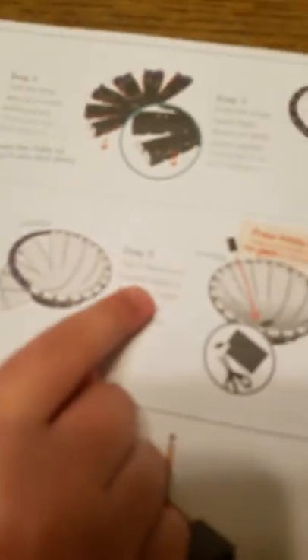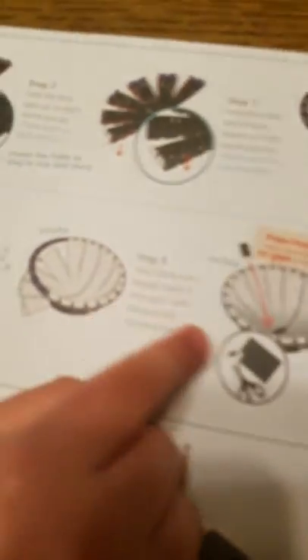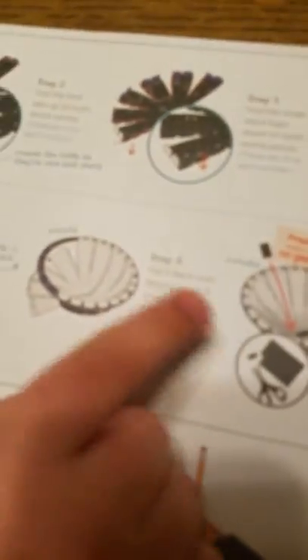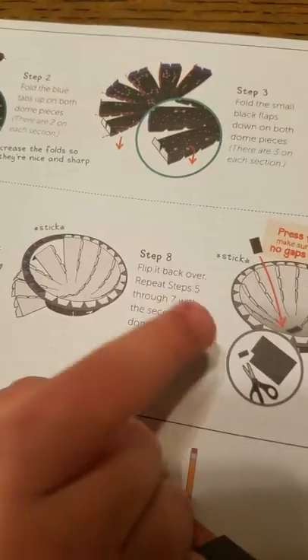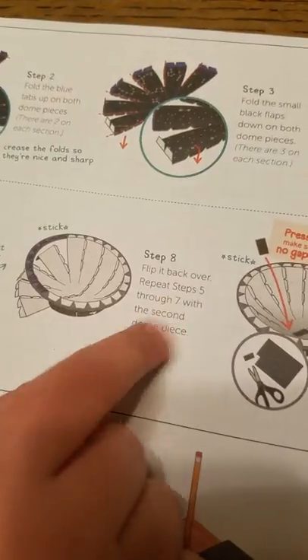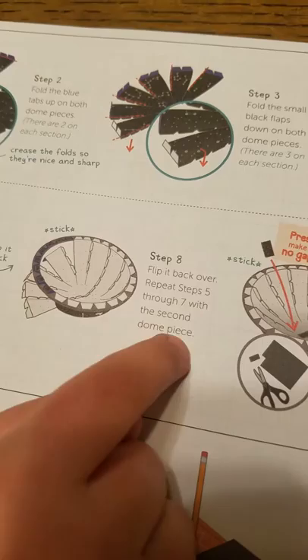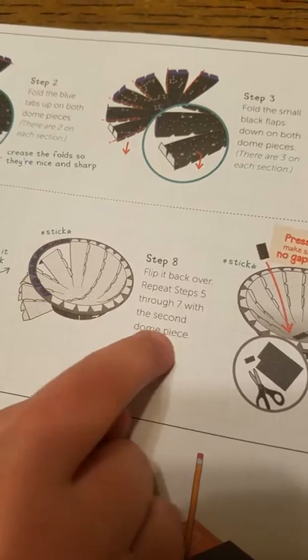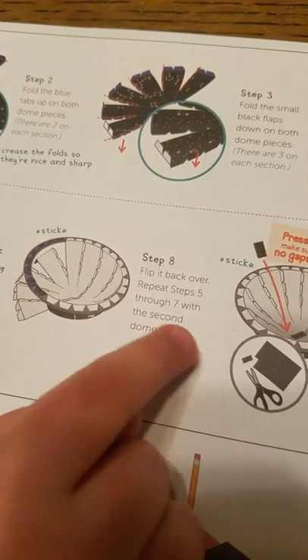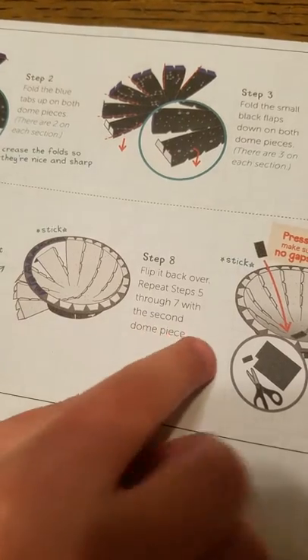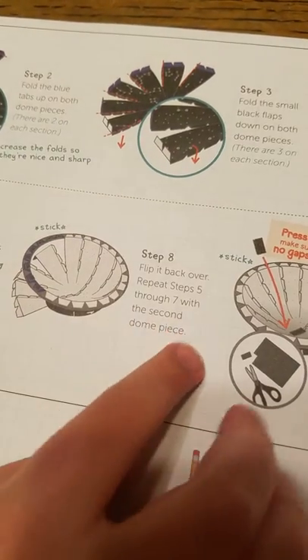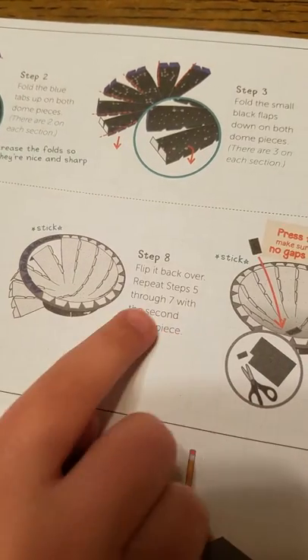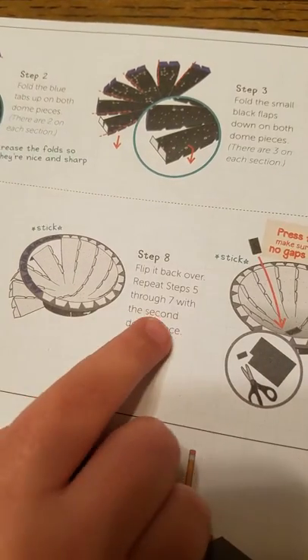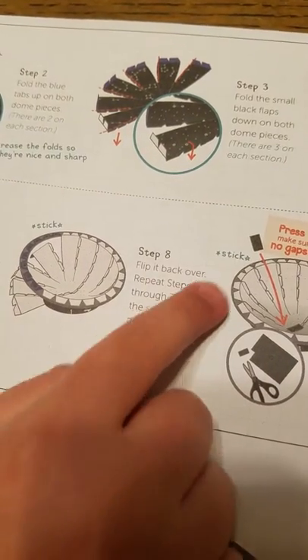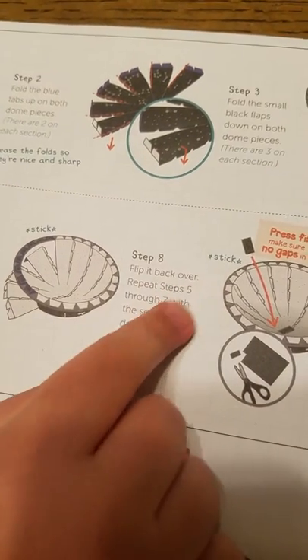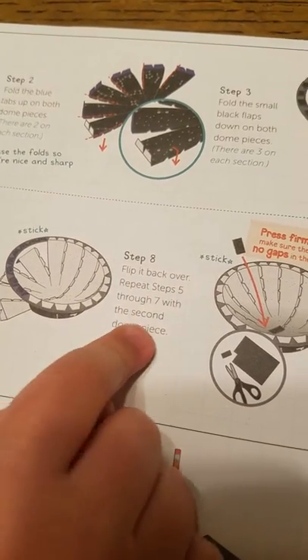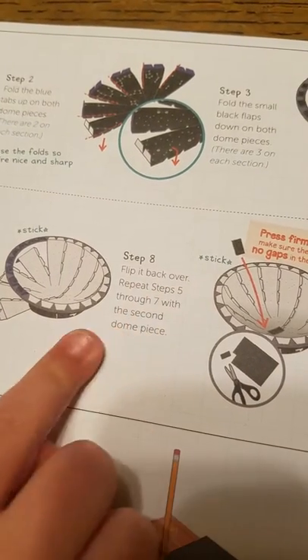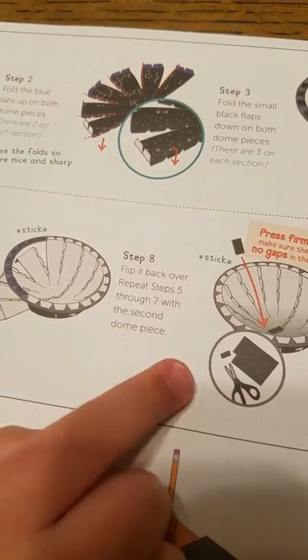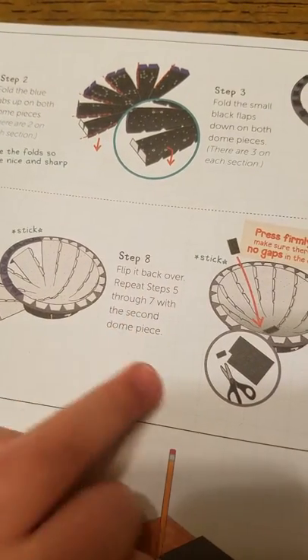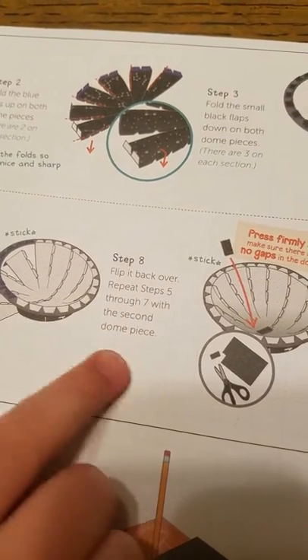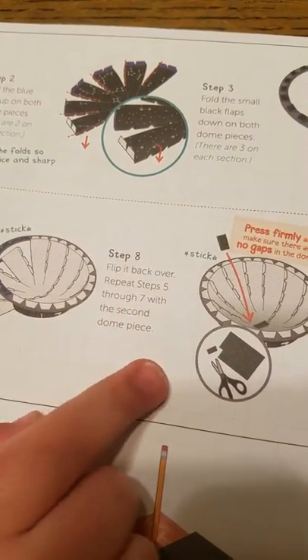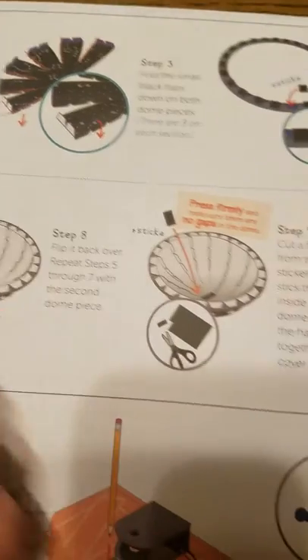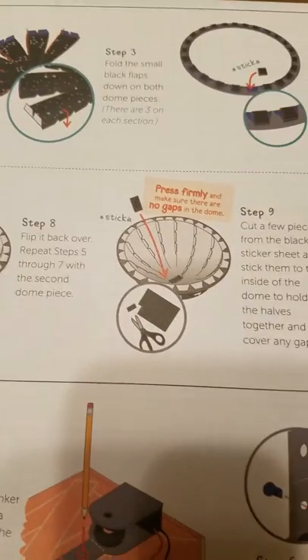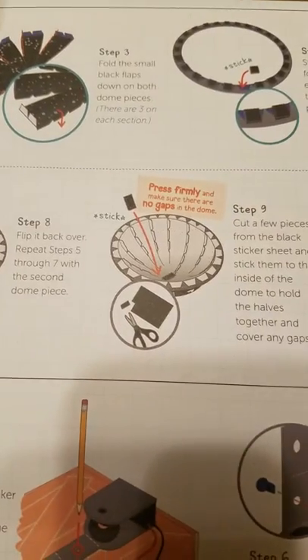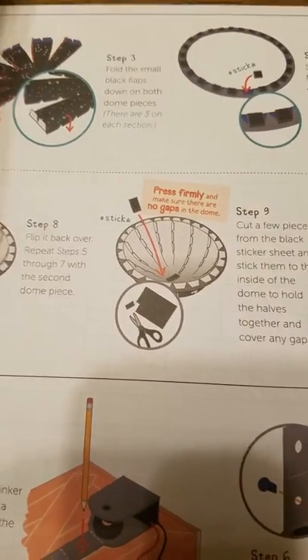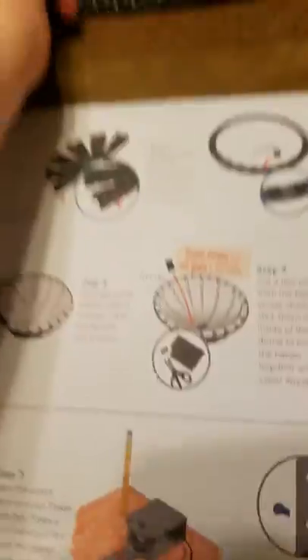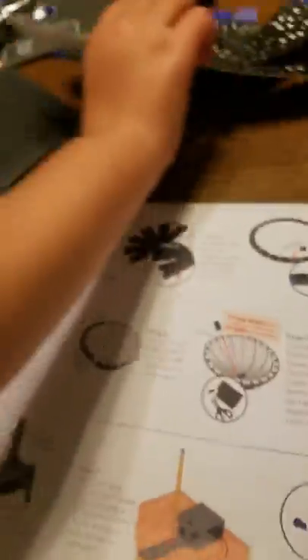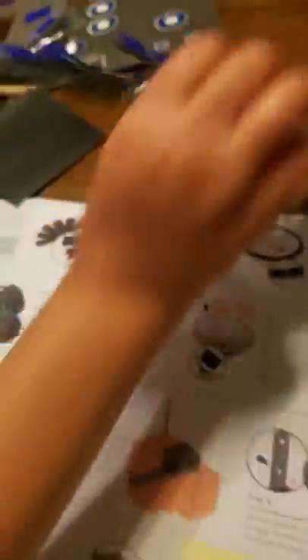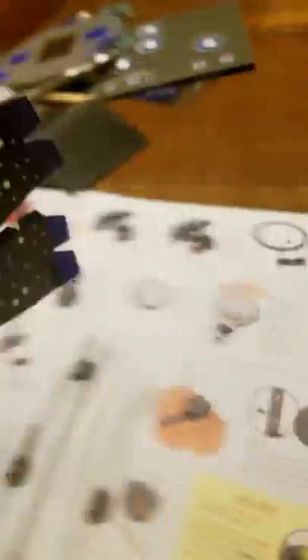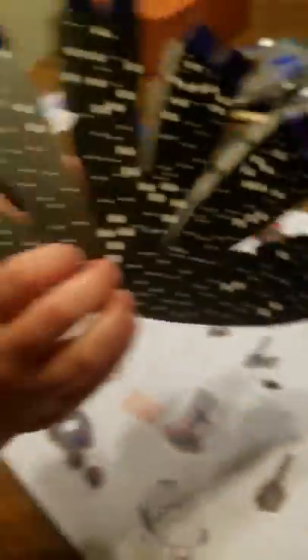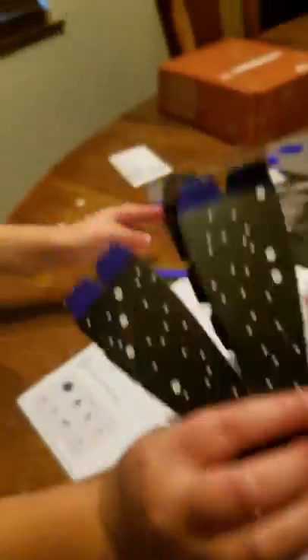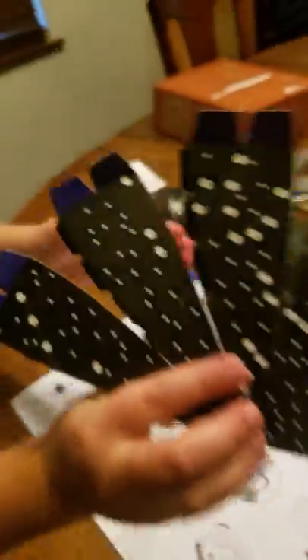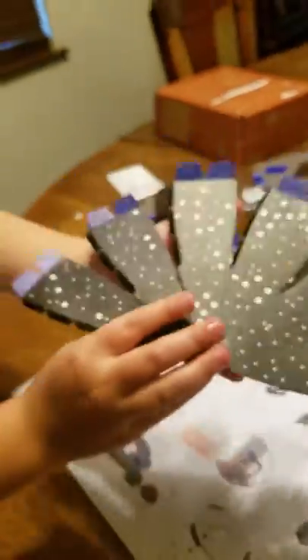Repeat the same five steps through seven with the second dome piece. So we're going to take this dome piece and do the same thing.